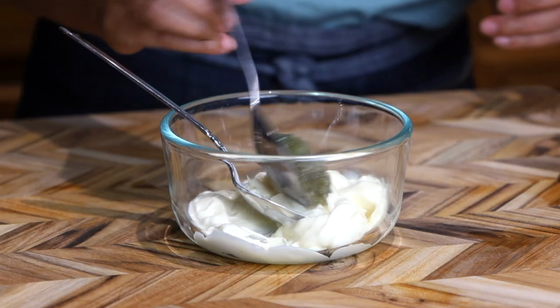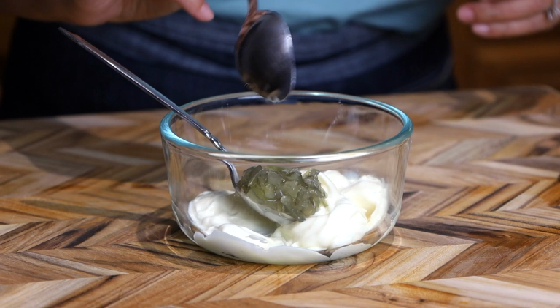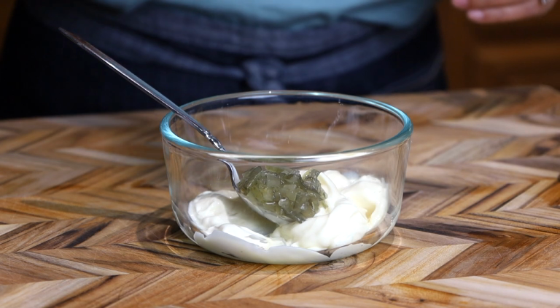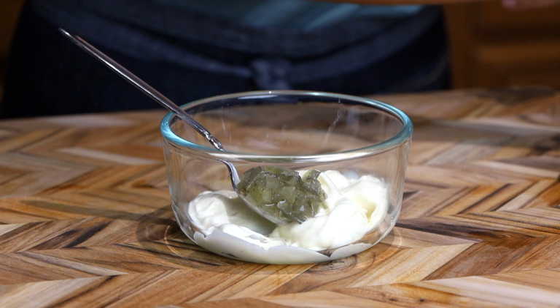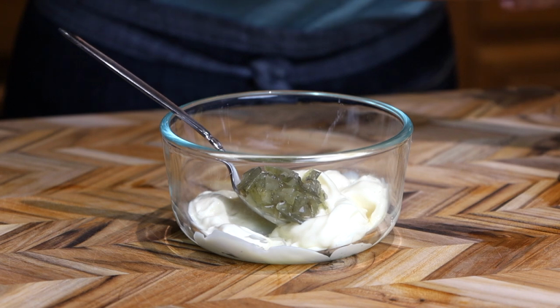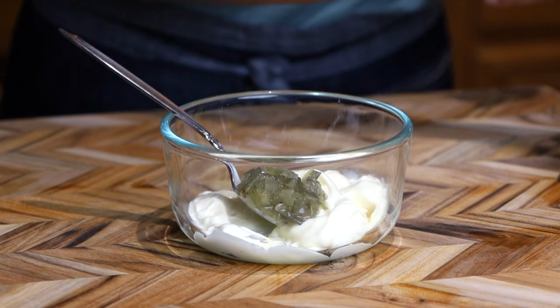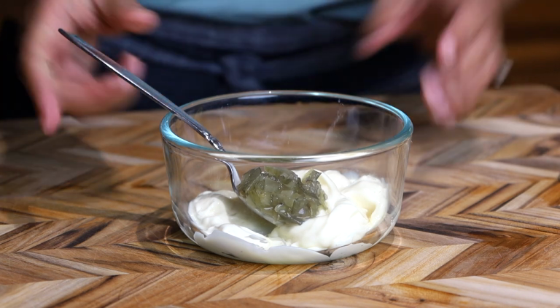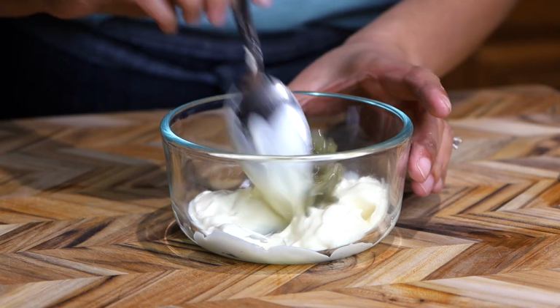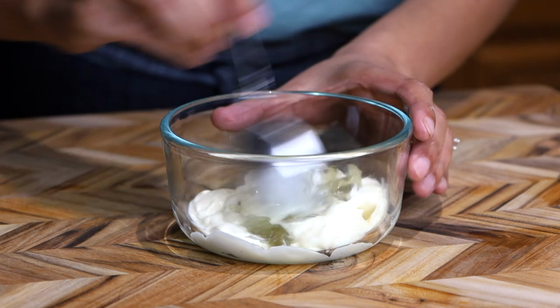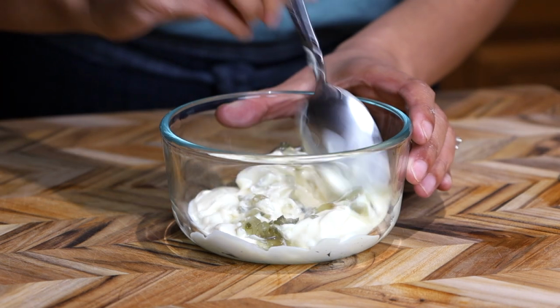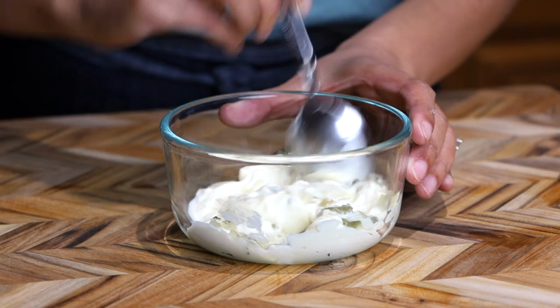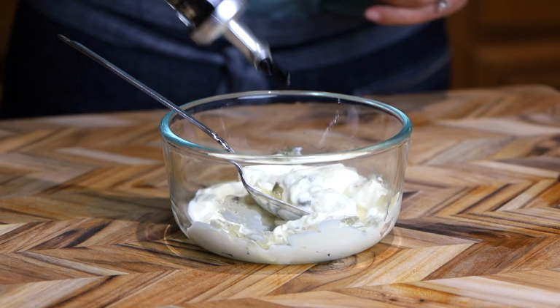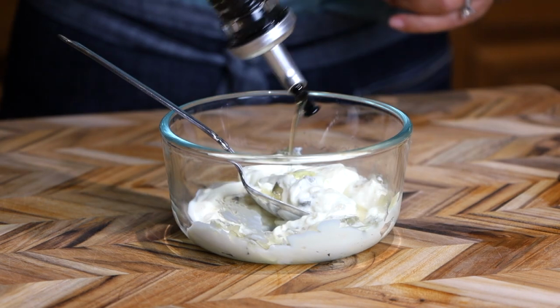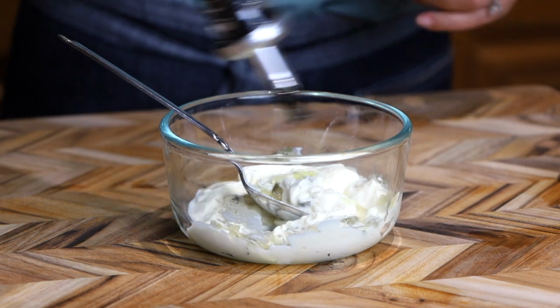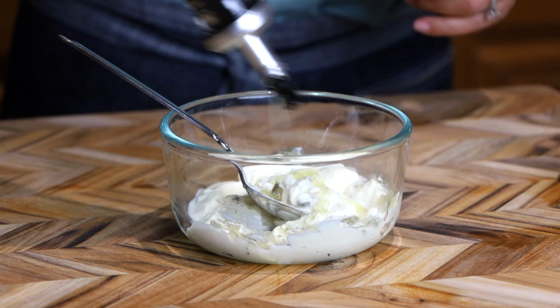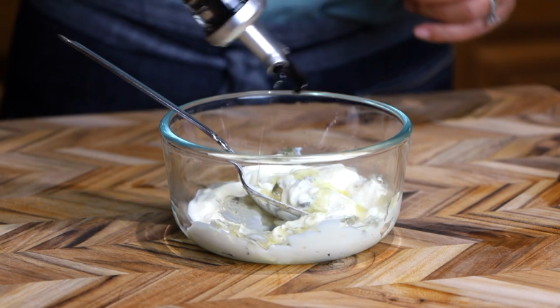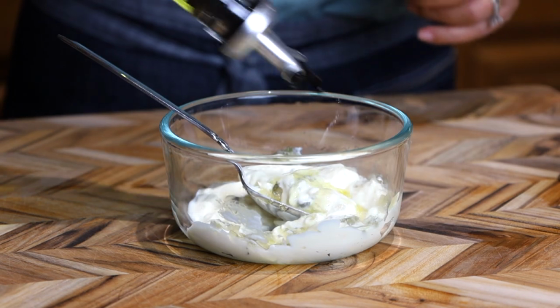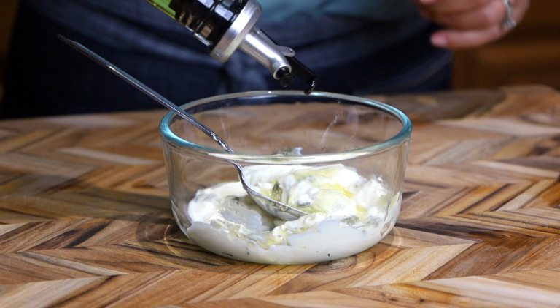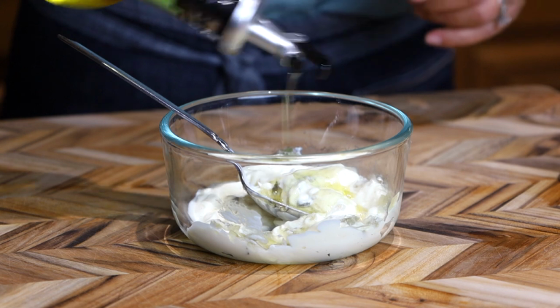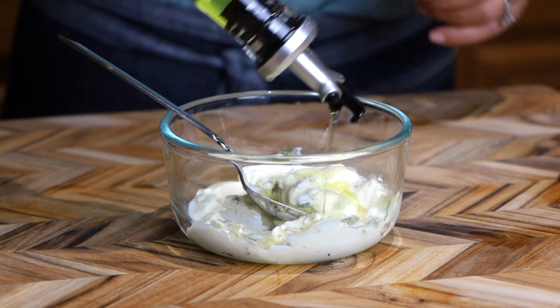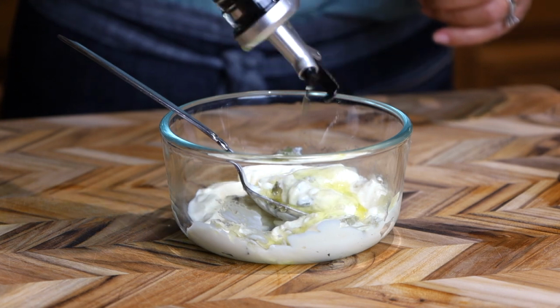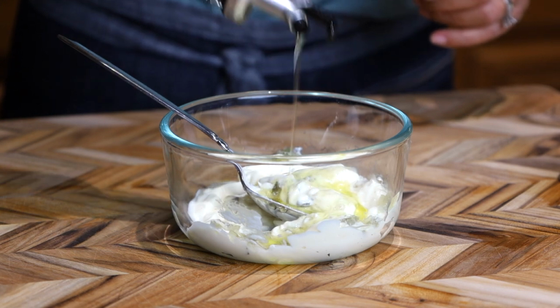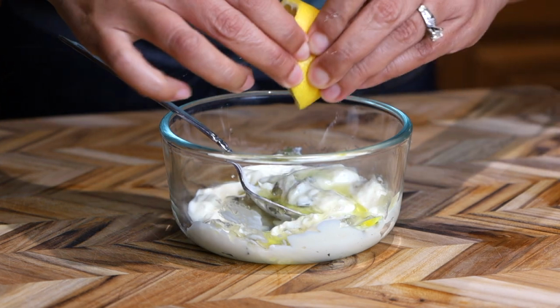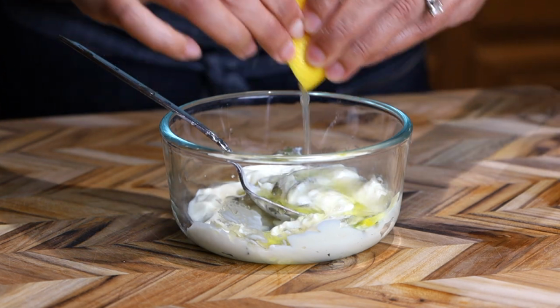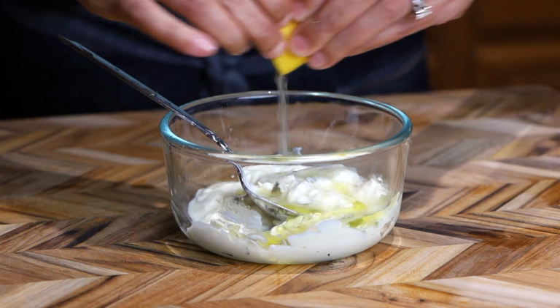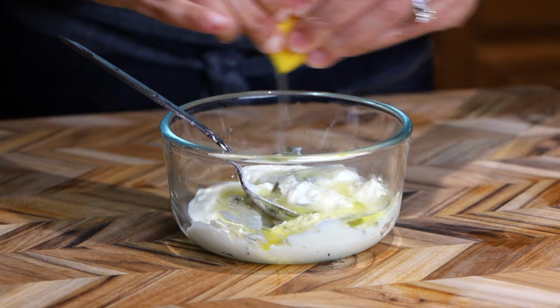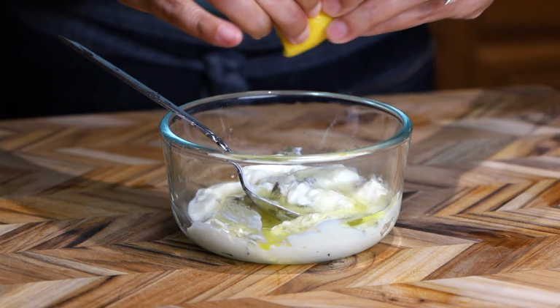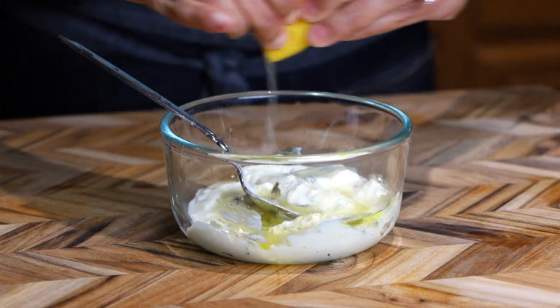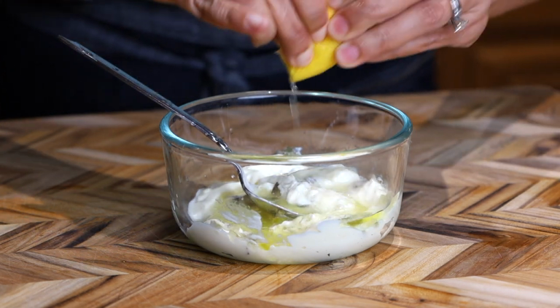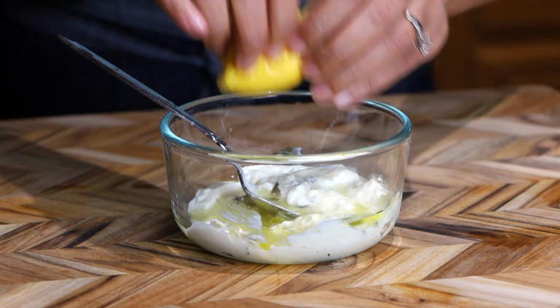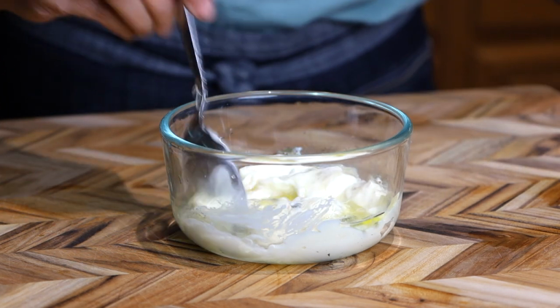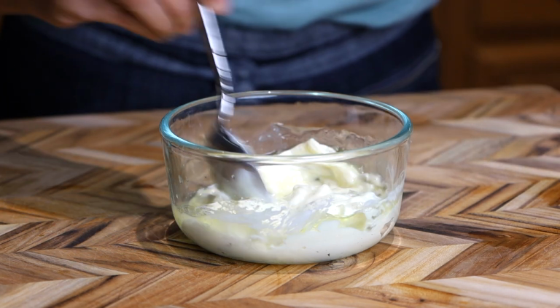This tartar sauce goes great with salmon and stir-fried greens. Mix avocado, mayo, and plain yogurt together with sweet relish, olive oil, lemon juice, and seasonings.